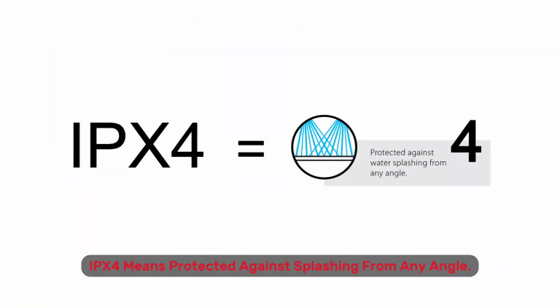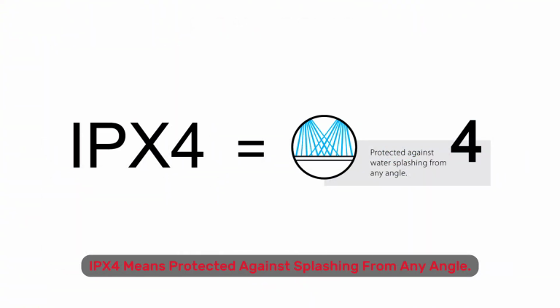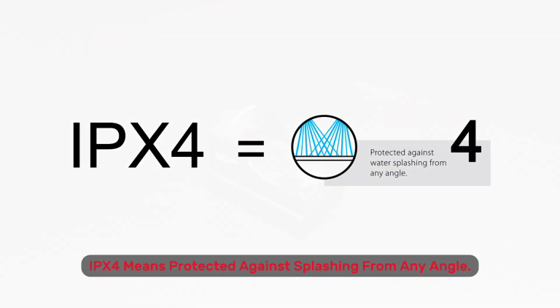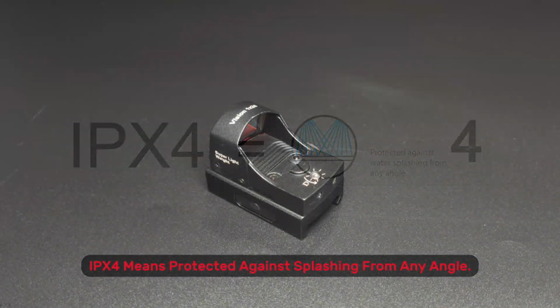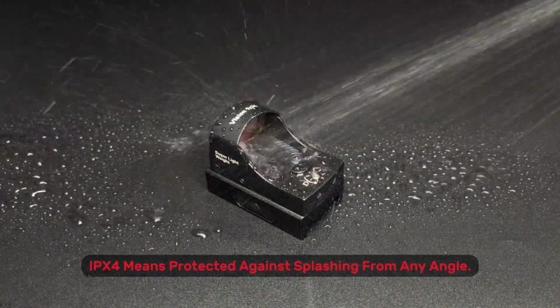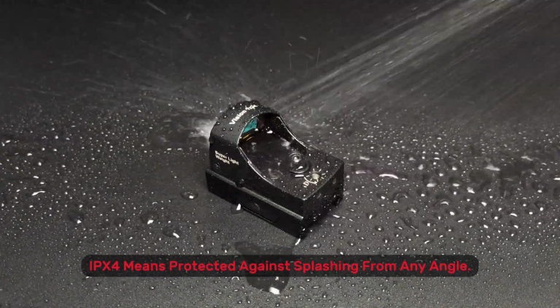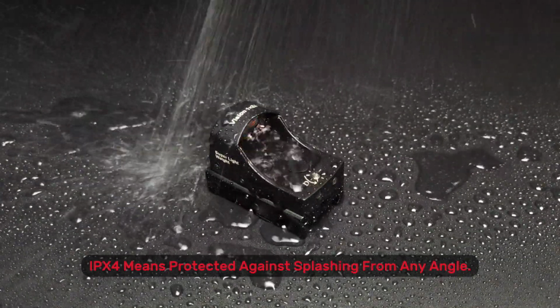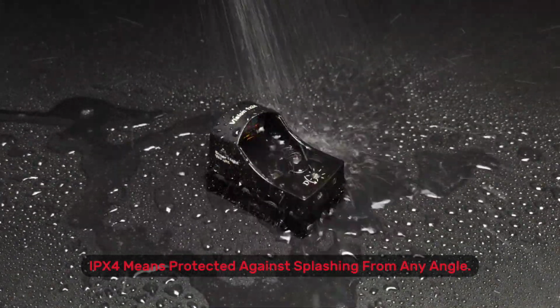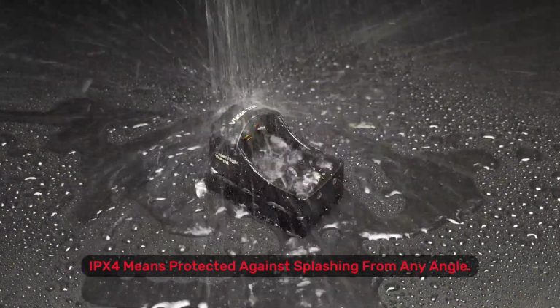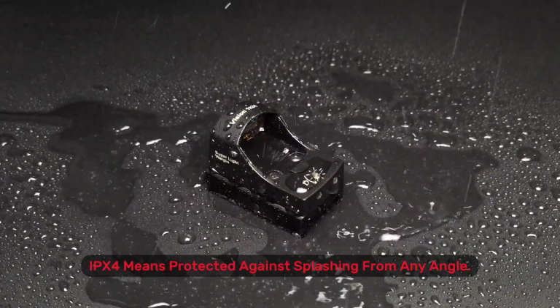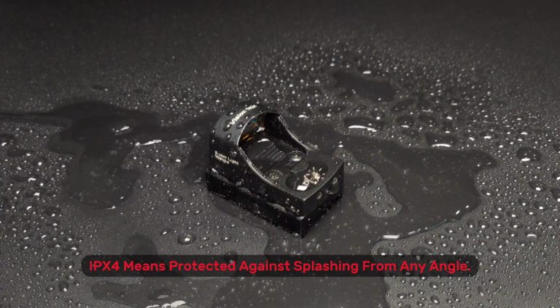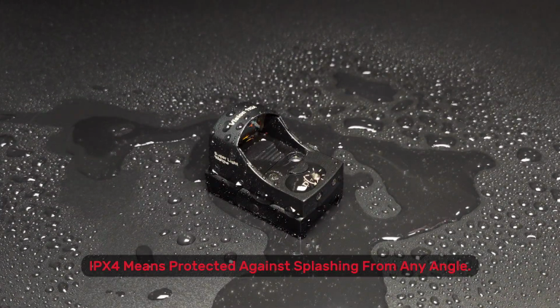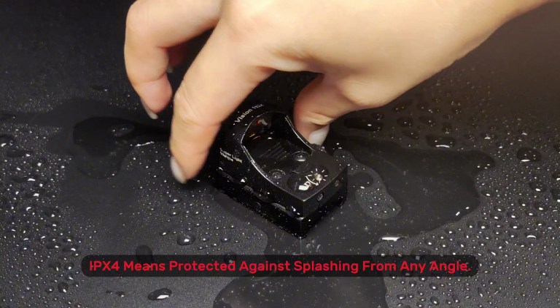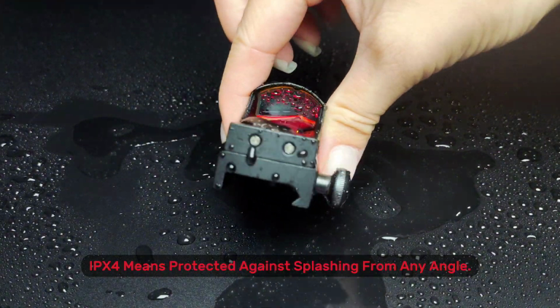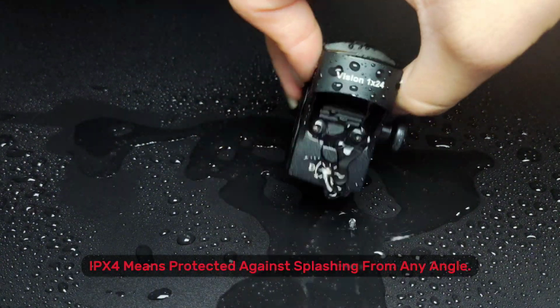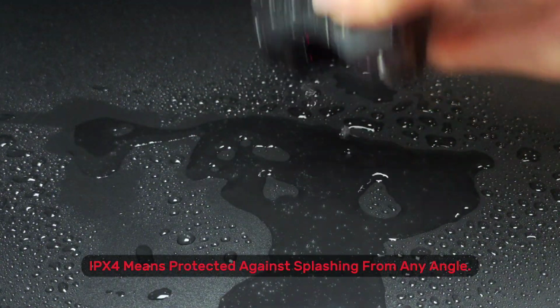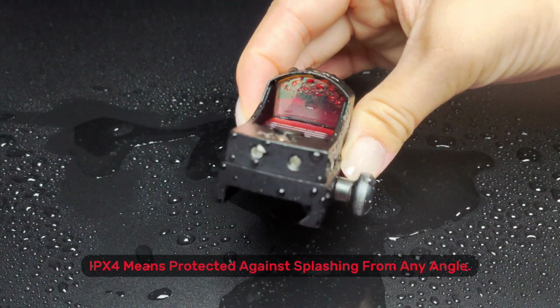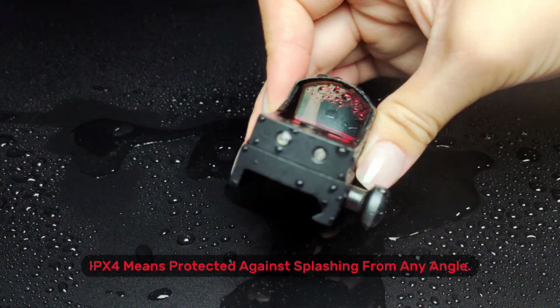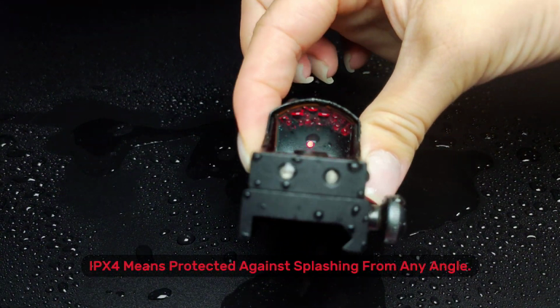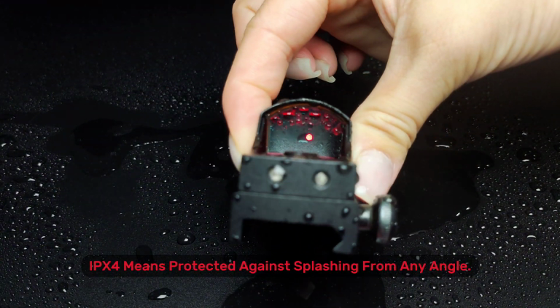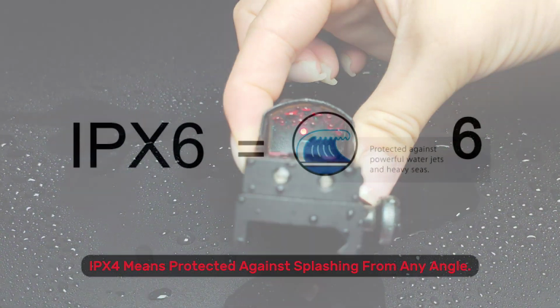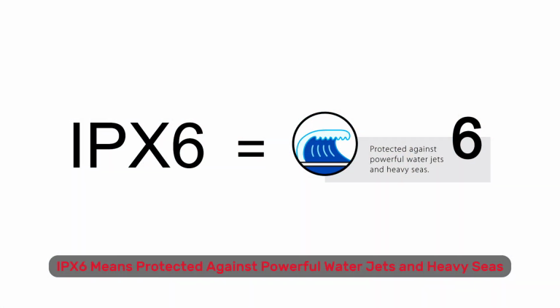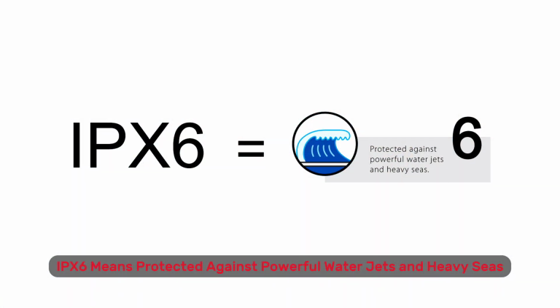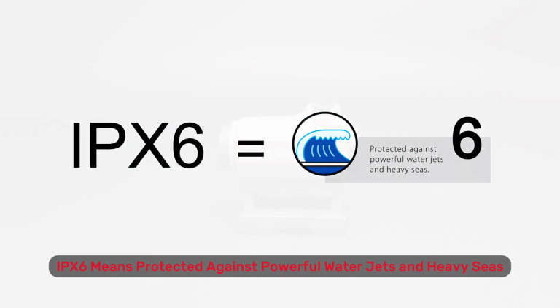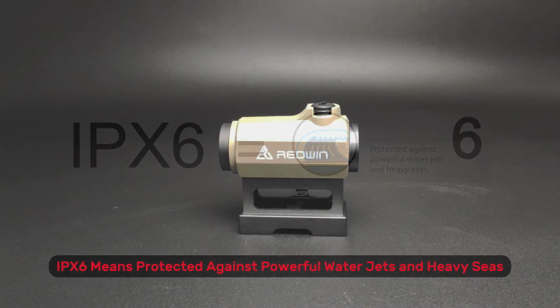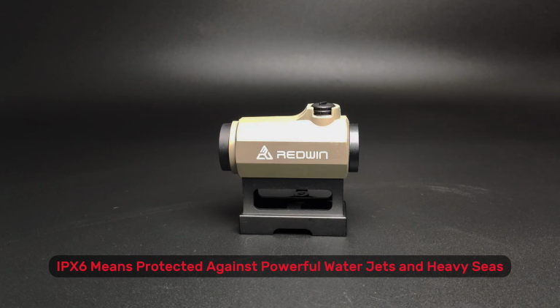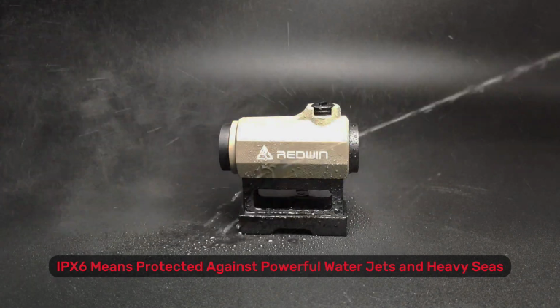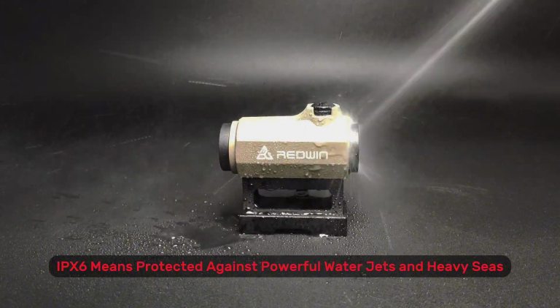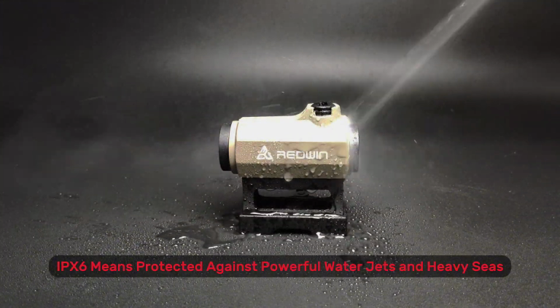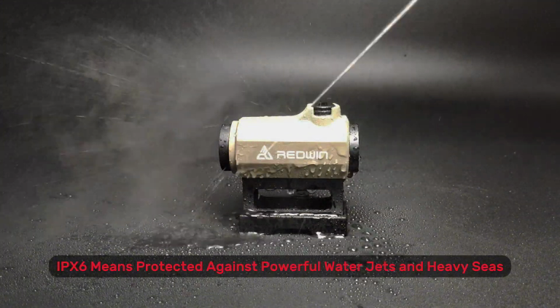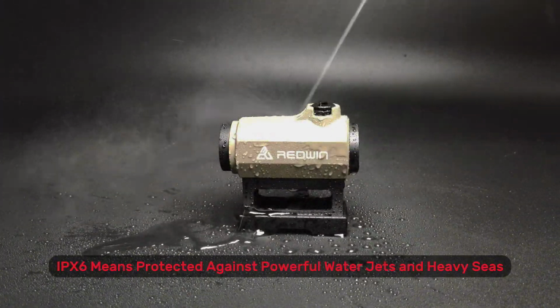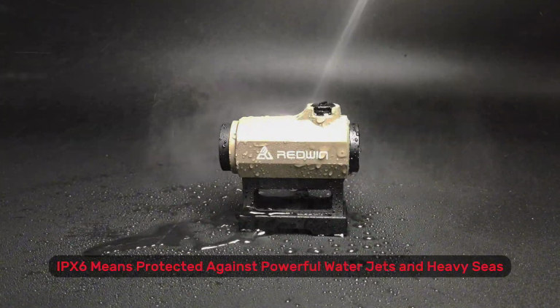IPX4 means protected against splashing from any angle. IPX6 means protected against powerful water jets and heavy seas.